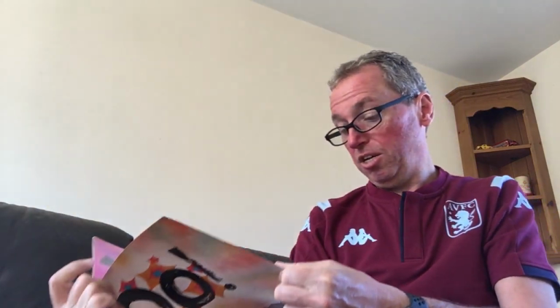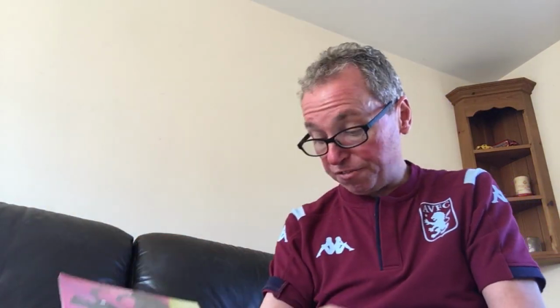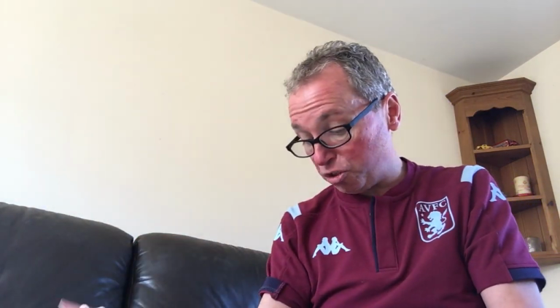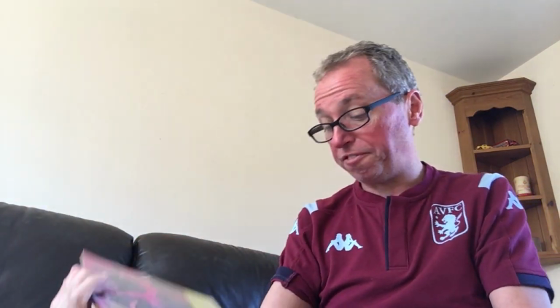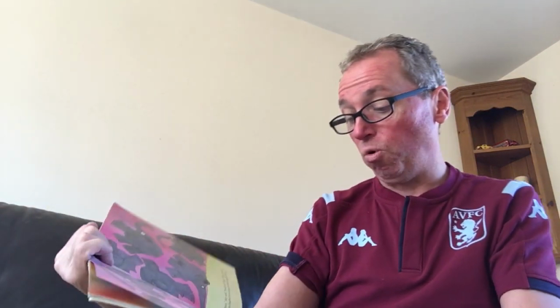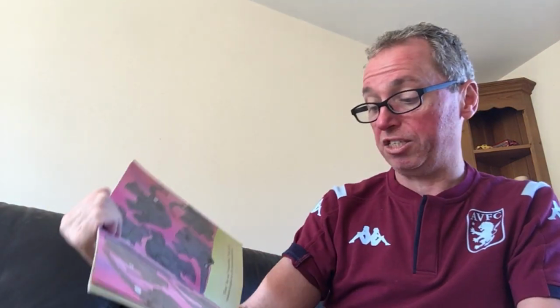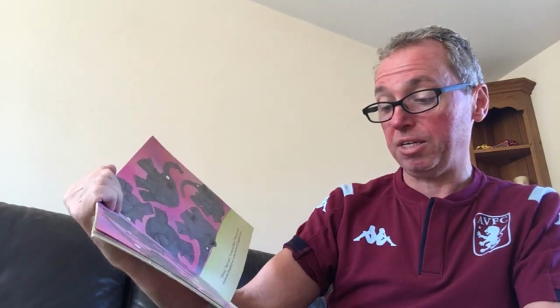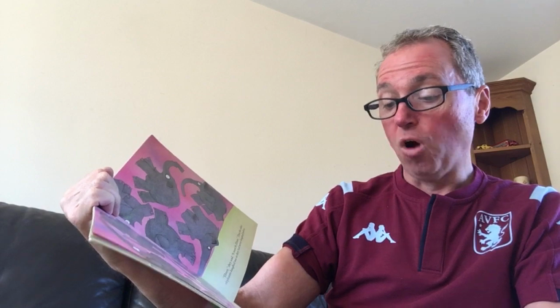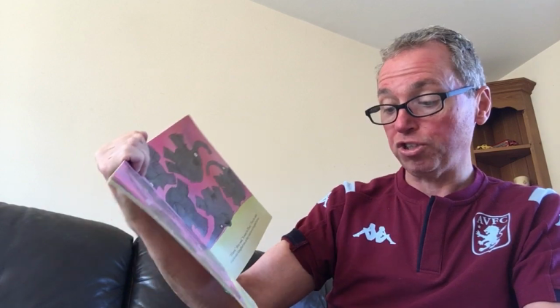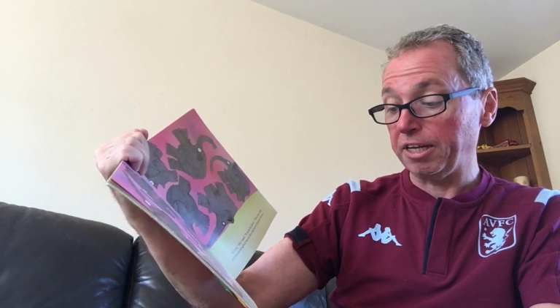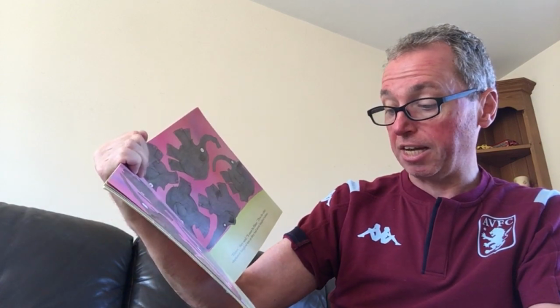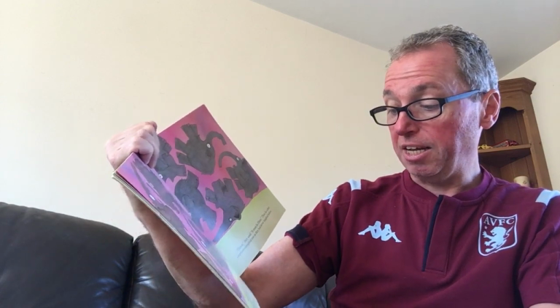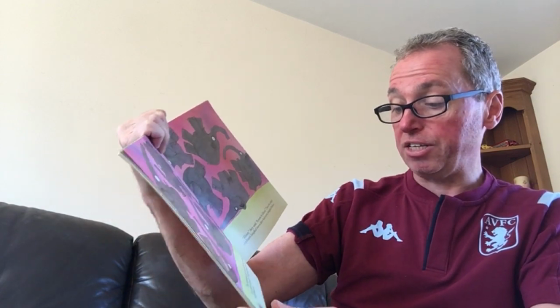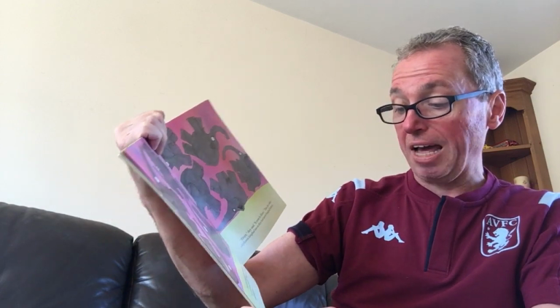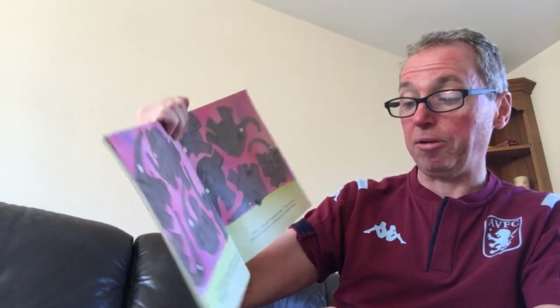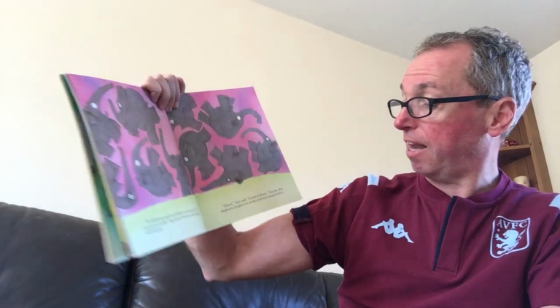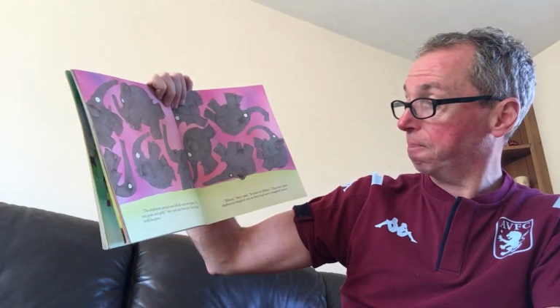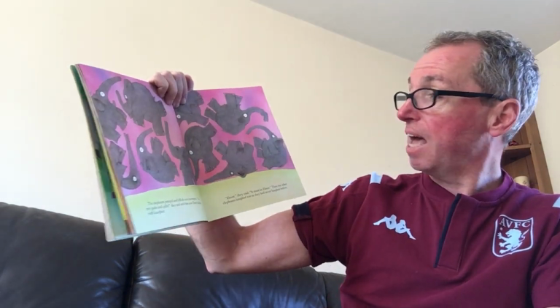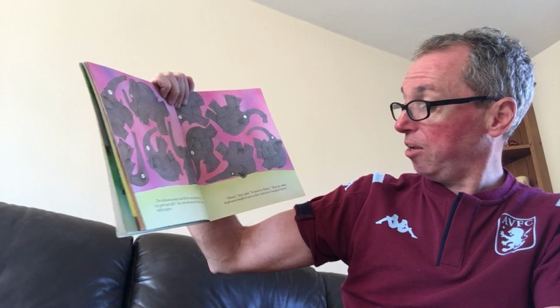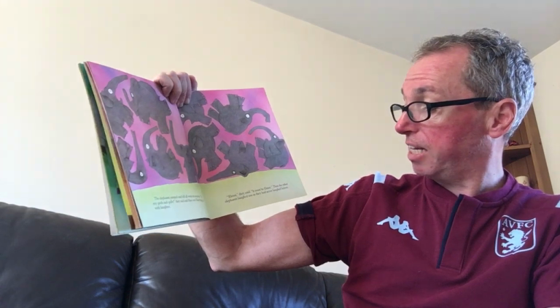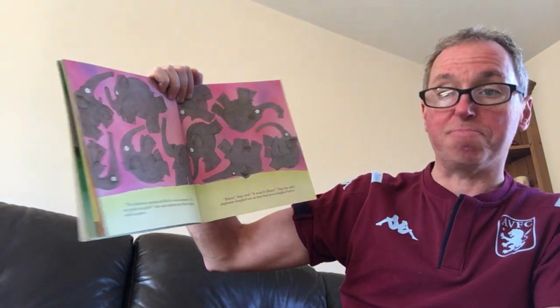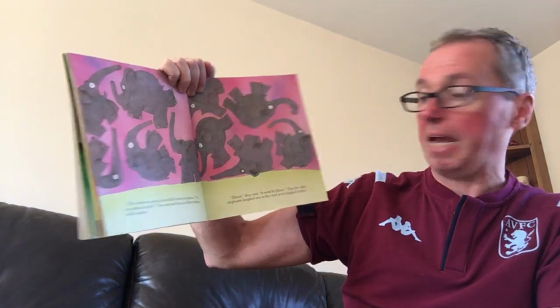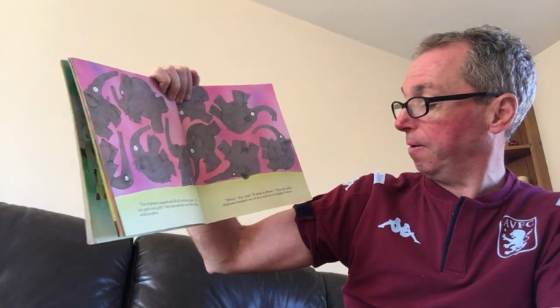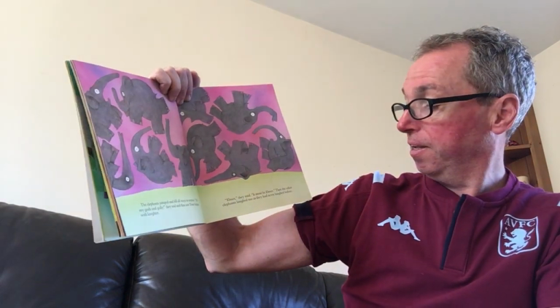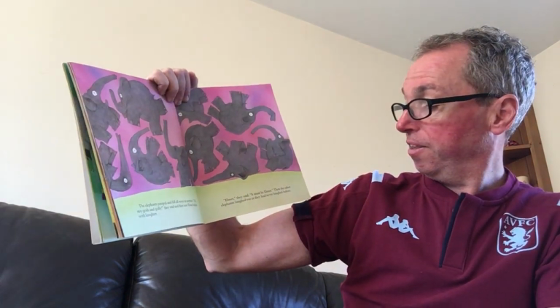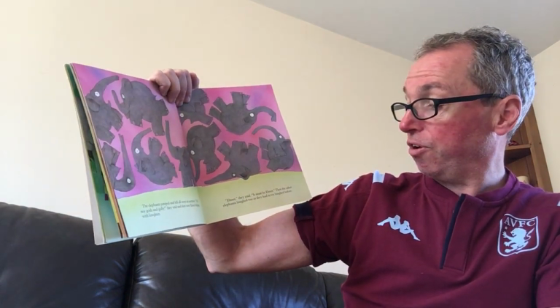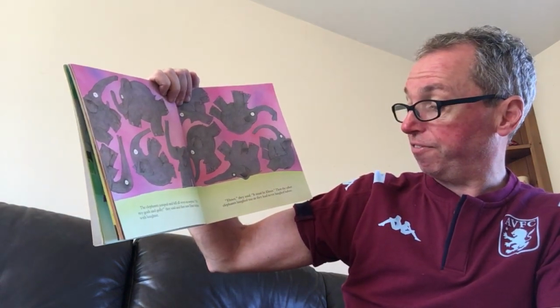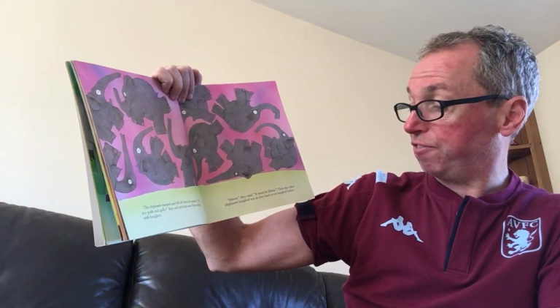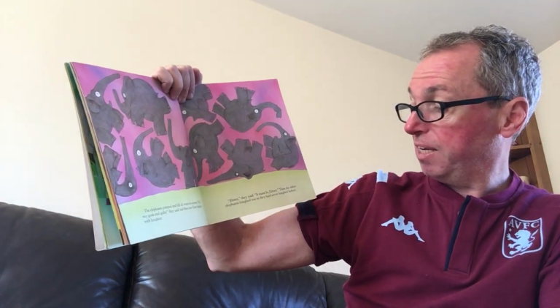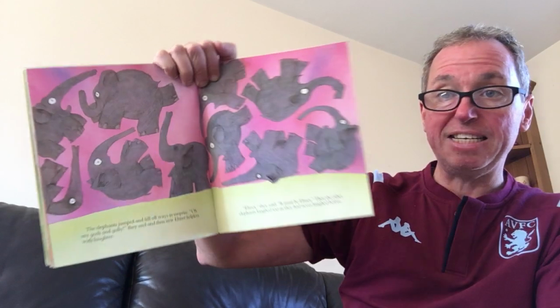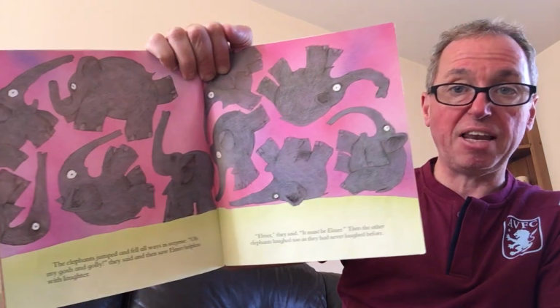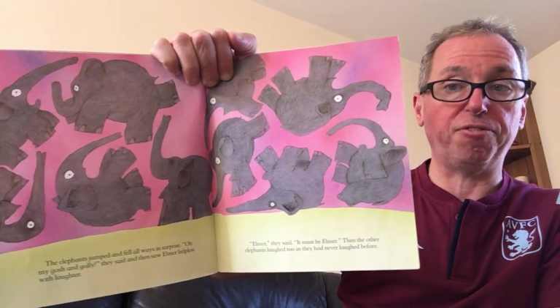The elephants jumped and fell, all in surprise. Oh my gosh and golly, they said. And then they saw Elmer, helpless with laughter. Elmer, they said. It must be Elmer. Then the other elephants laughed too, as they'd never laughed before.